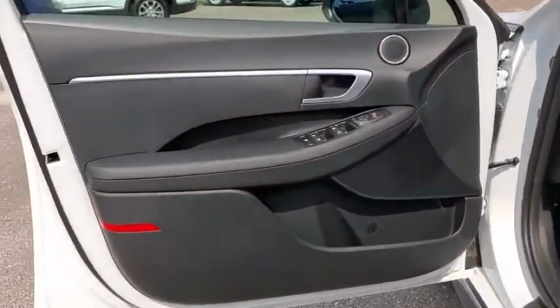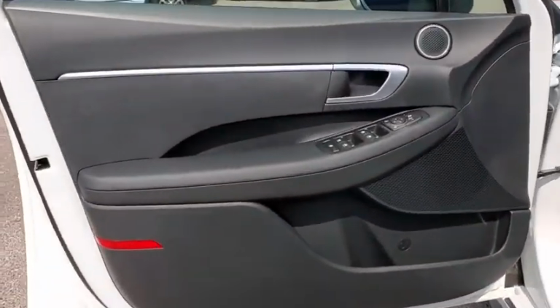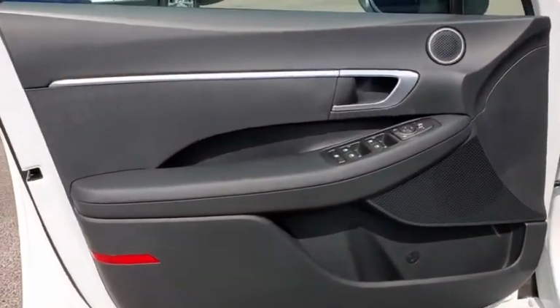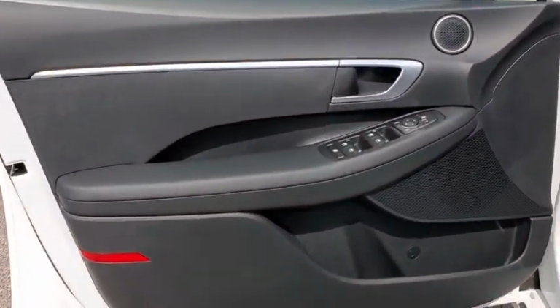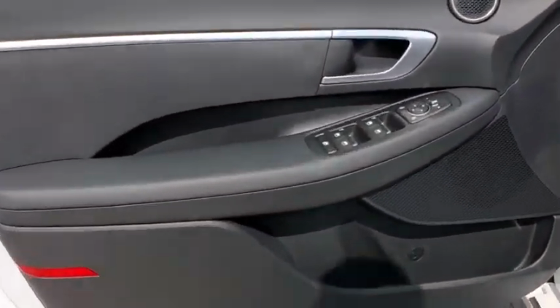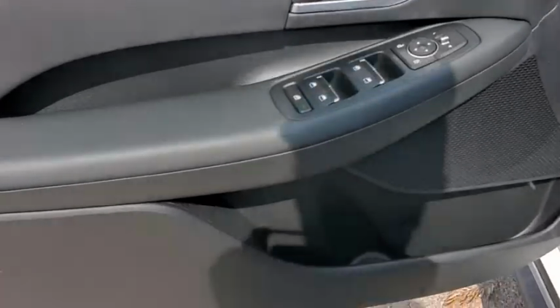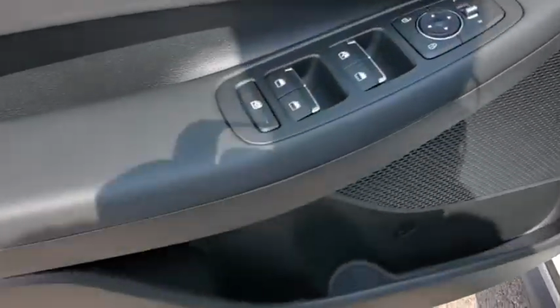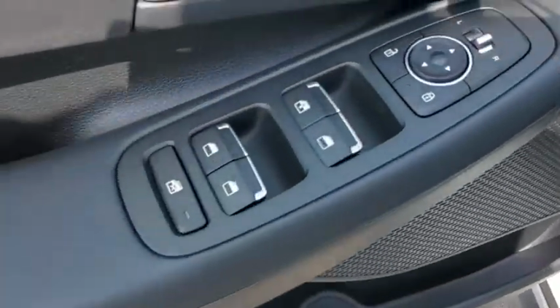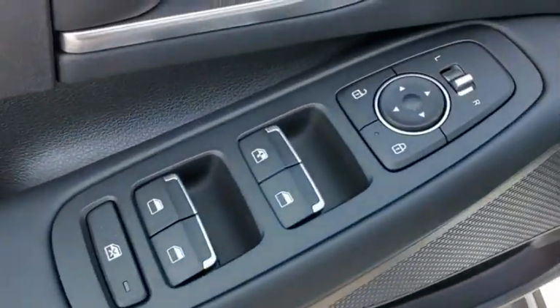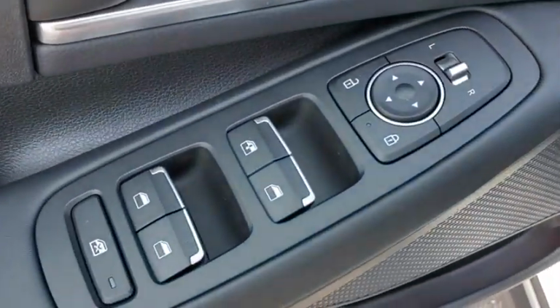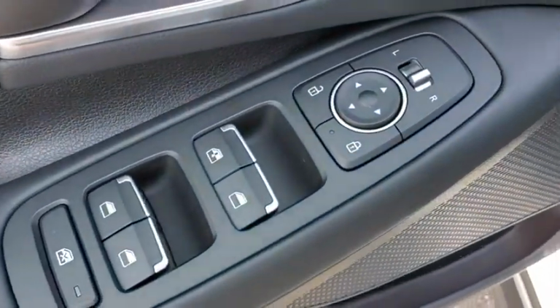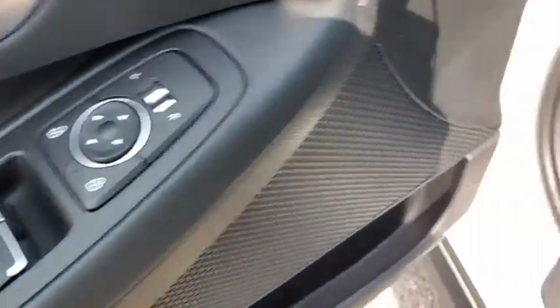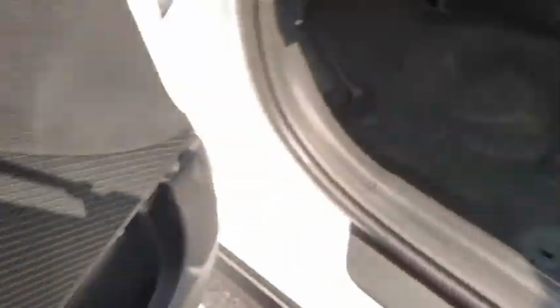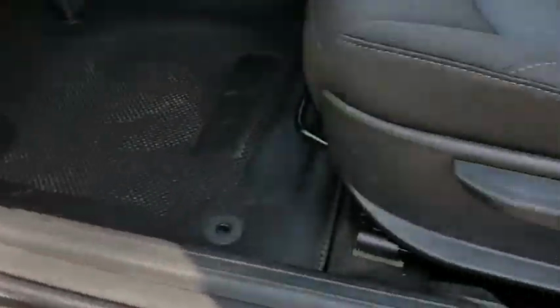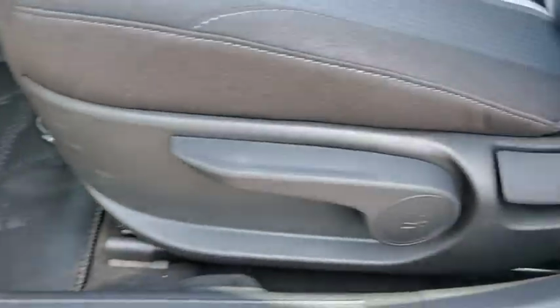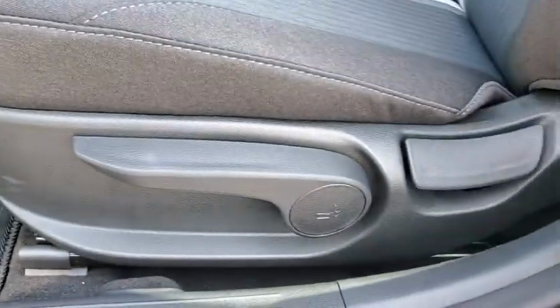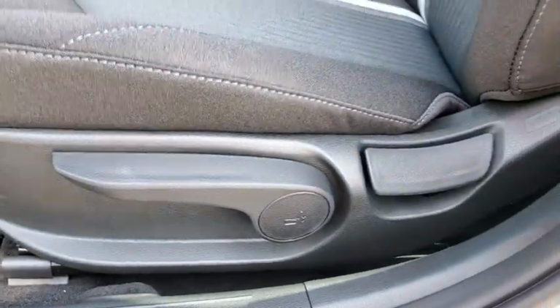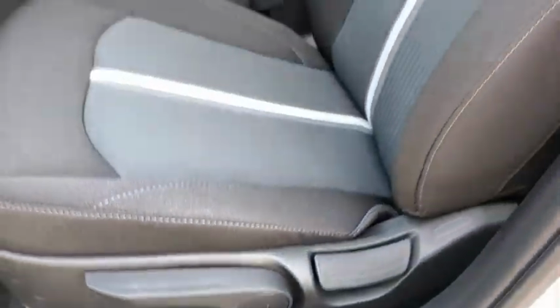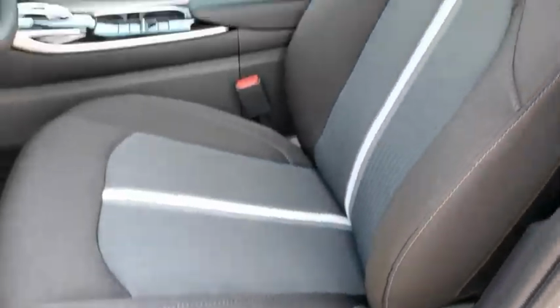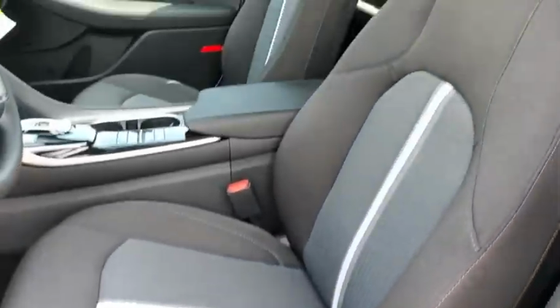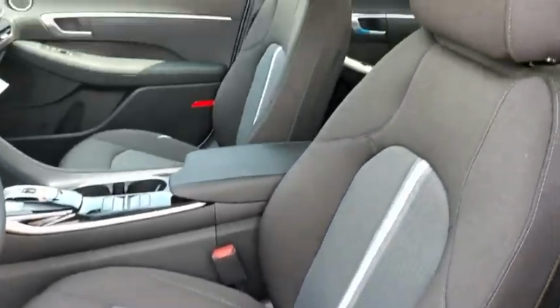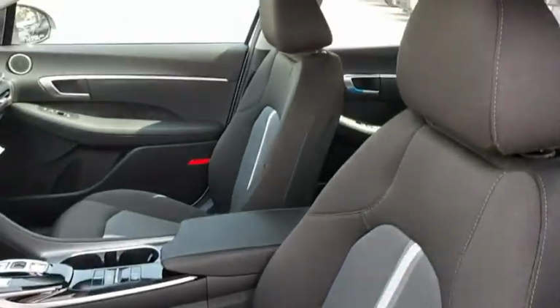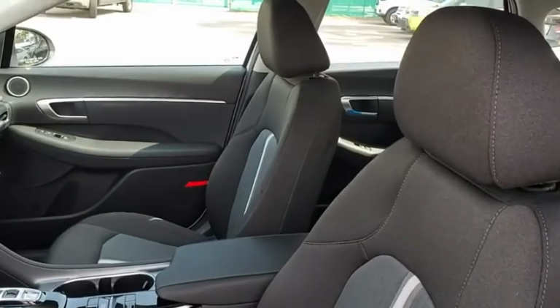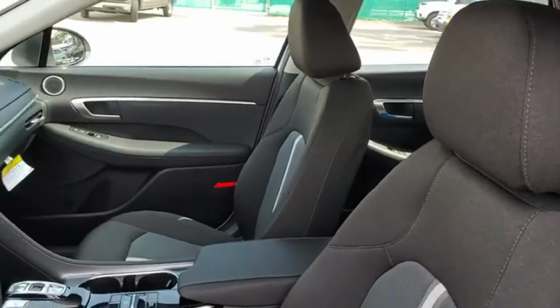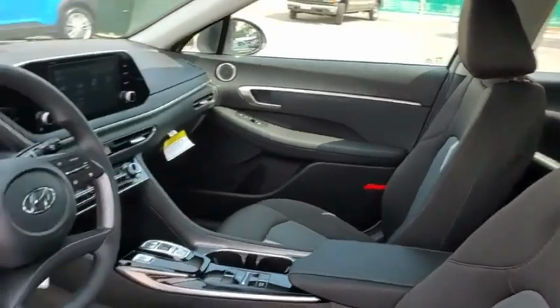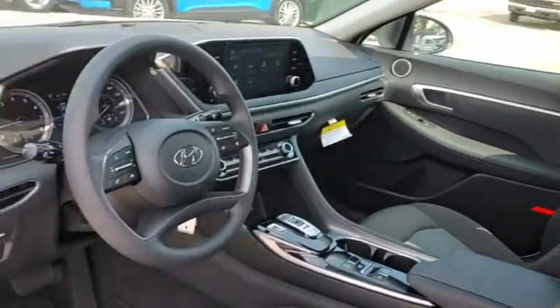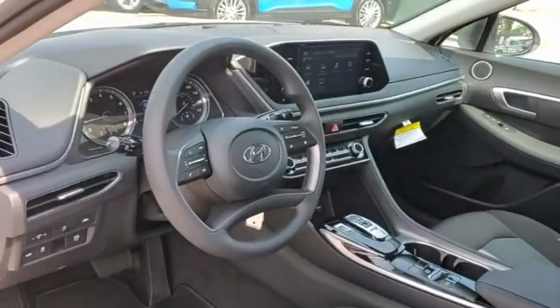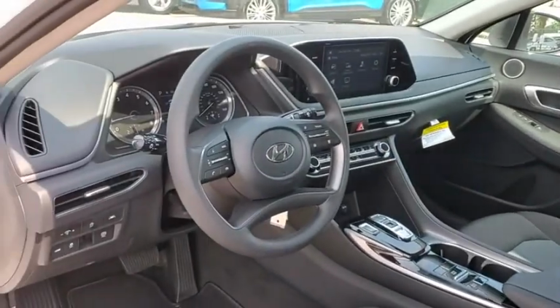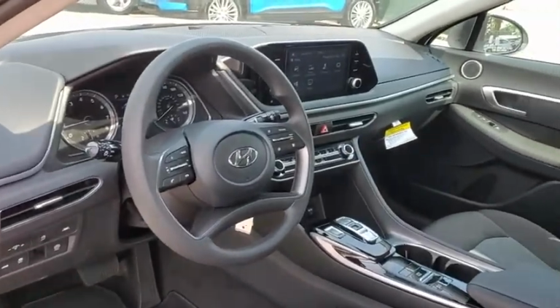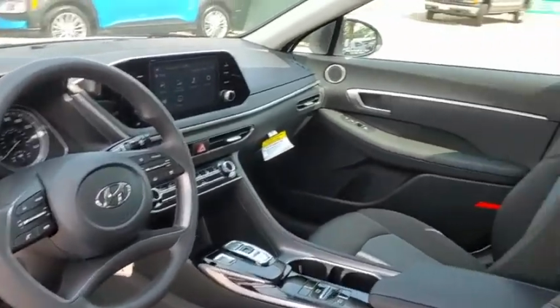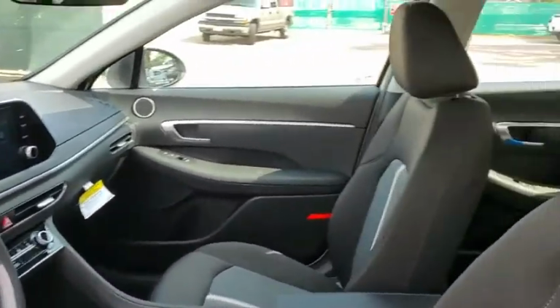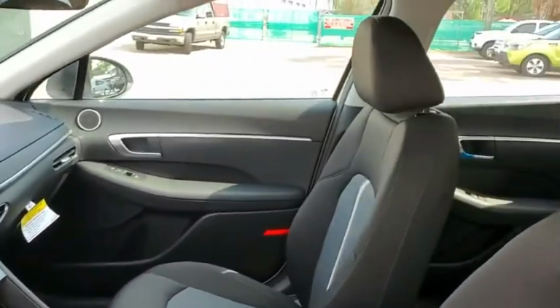Remote keyless entry, panic alarm, overhead console, carpeted floor mat, tachometer, cargo net, brake assist, cargo organizer, and front bucket seats.